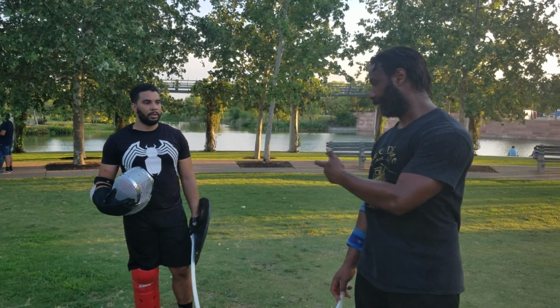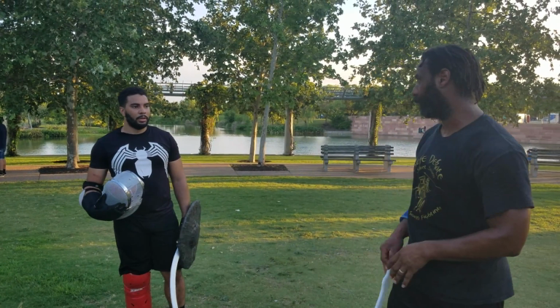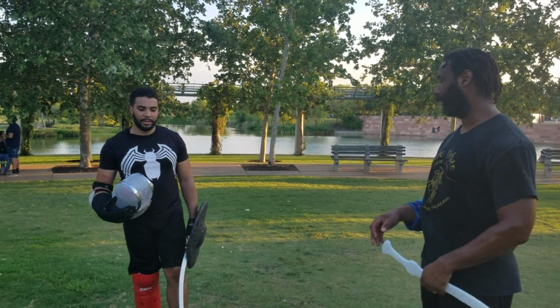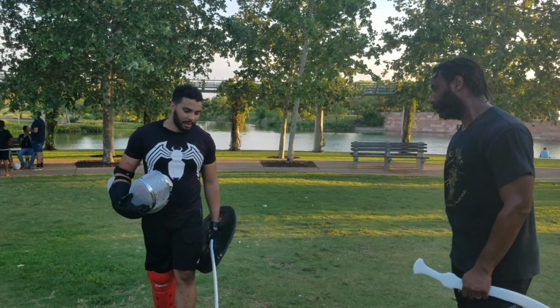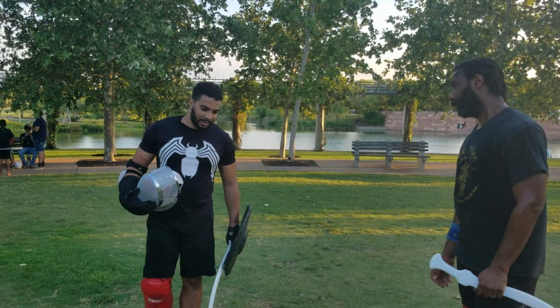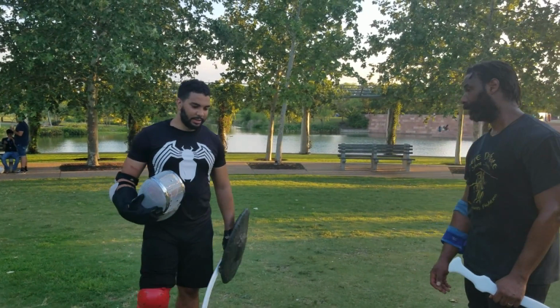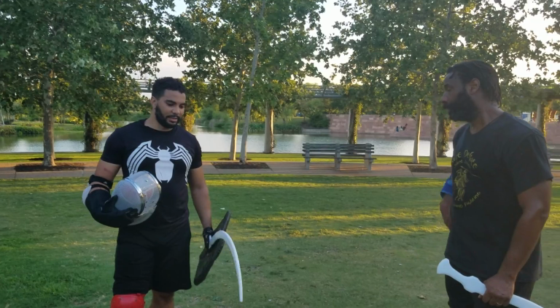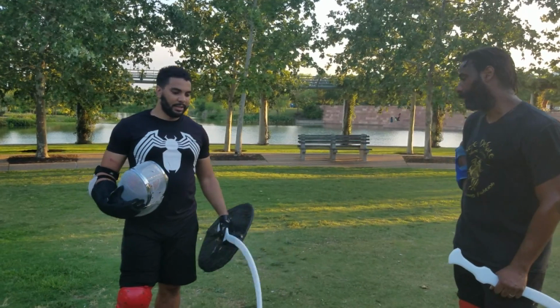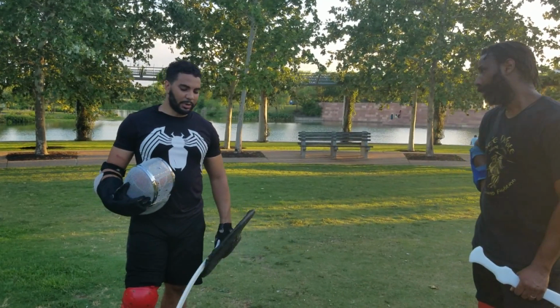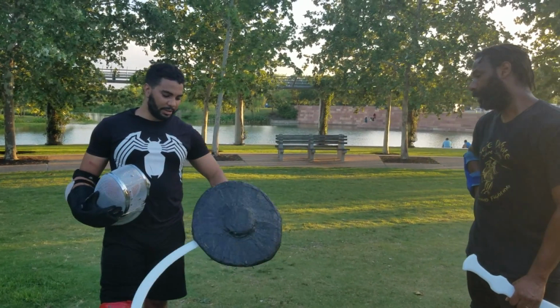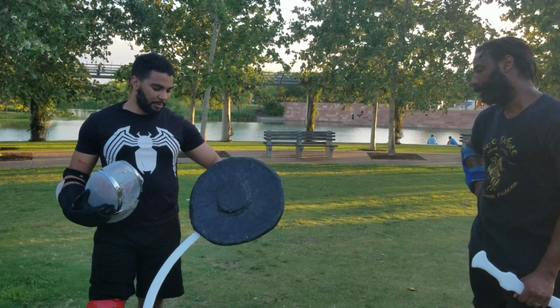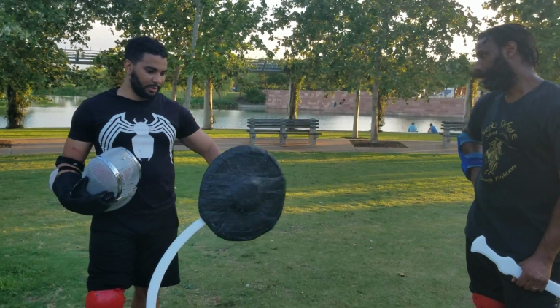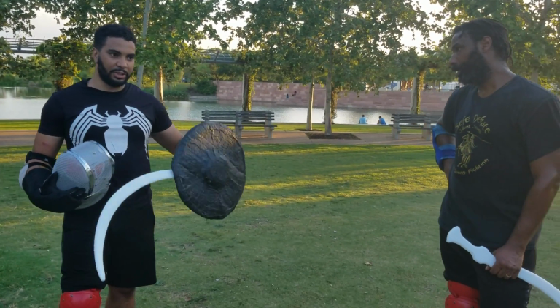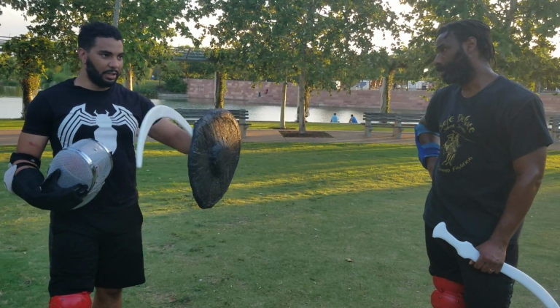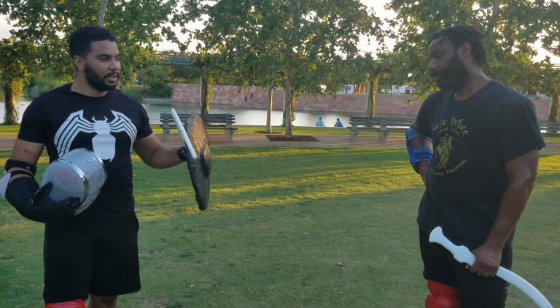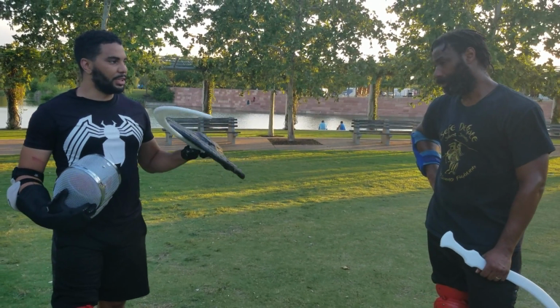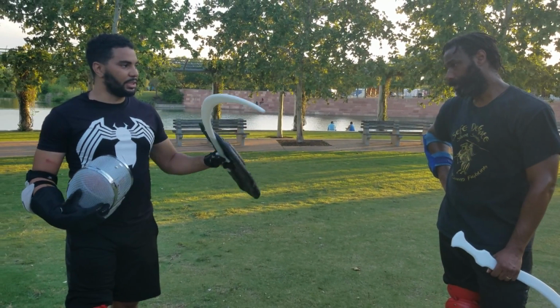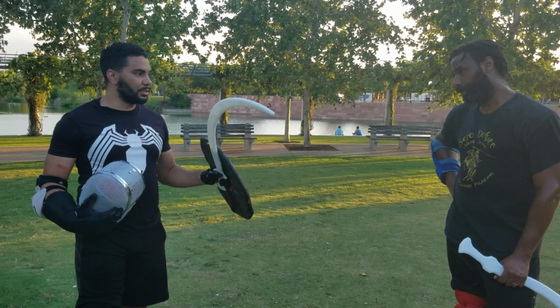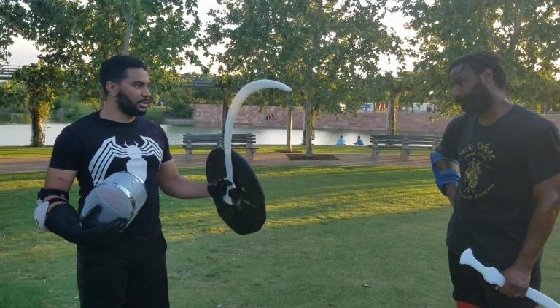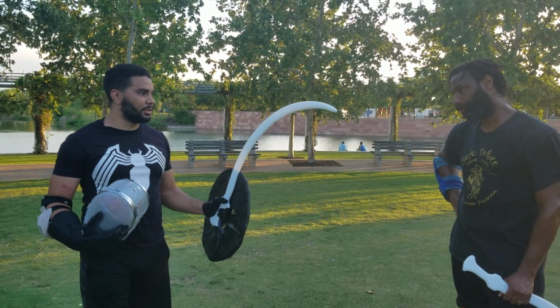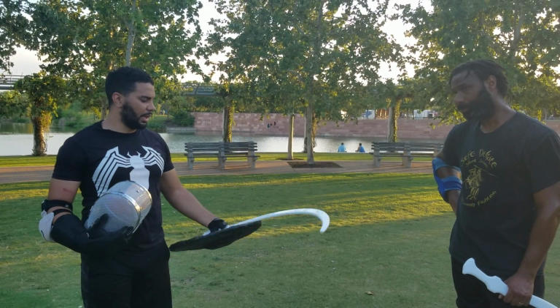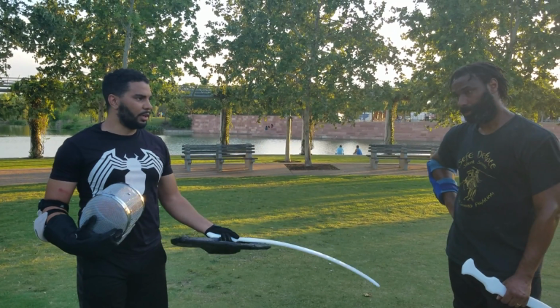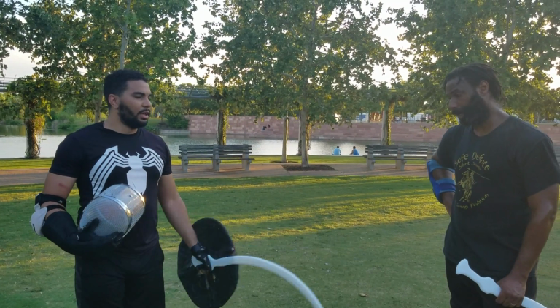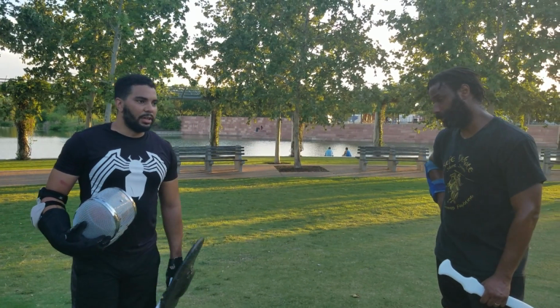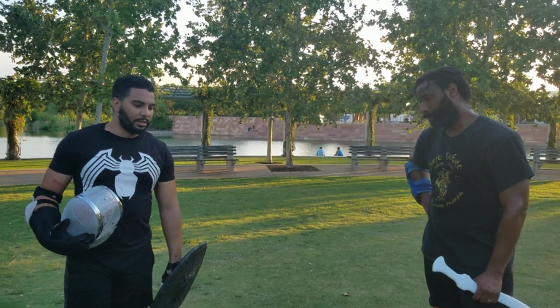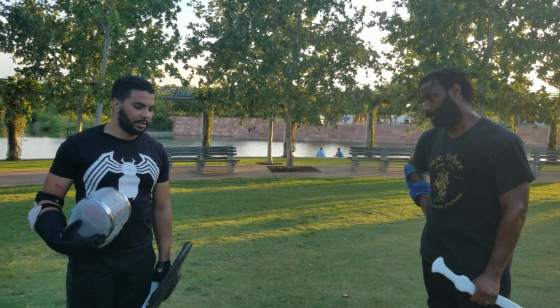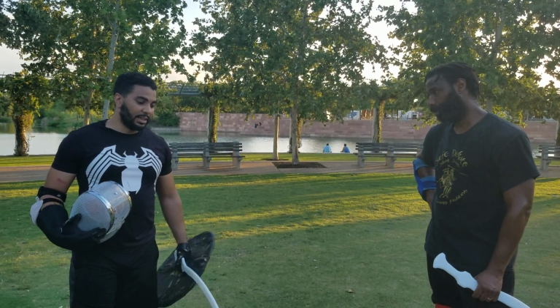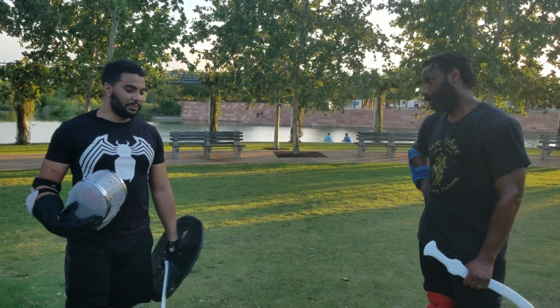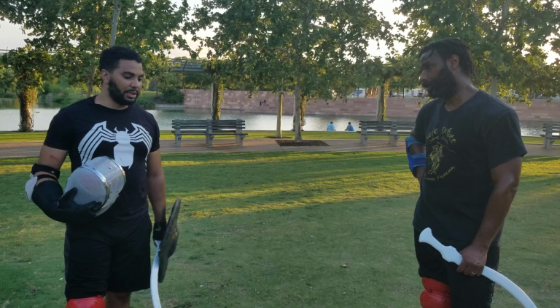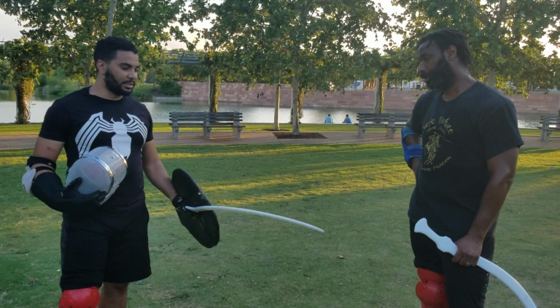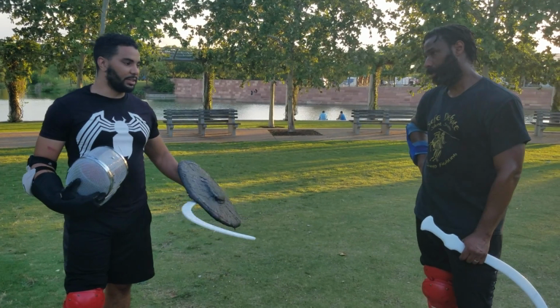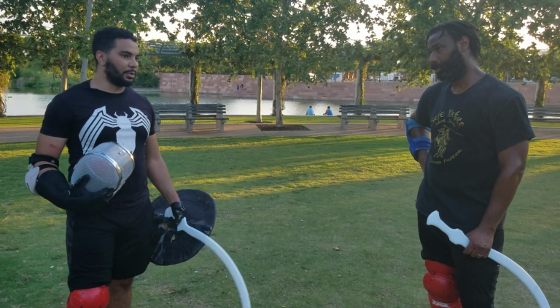You got anything you want to add? Definitely around that hook — you want to make sure you meet the Shotel with the shield, kind of punching towards the hand. That's the best defense against it, but it's still deadly as it looks around.